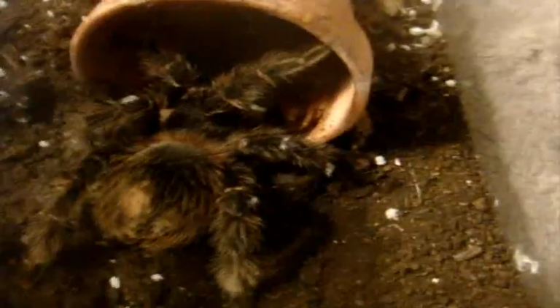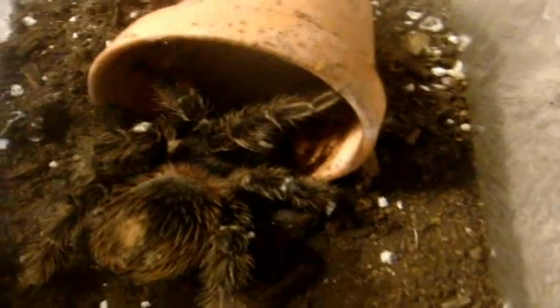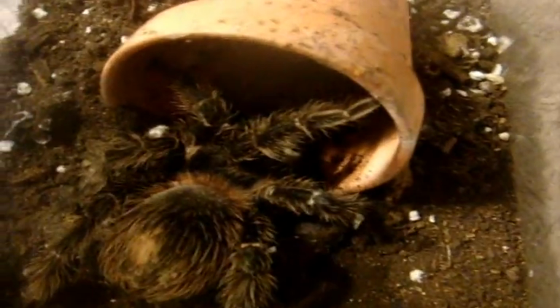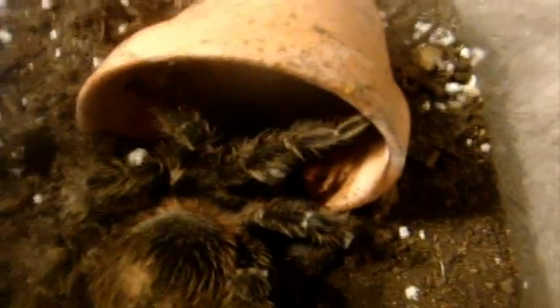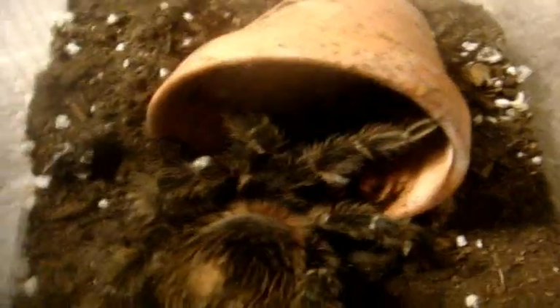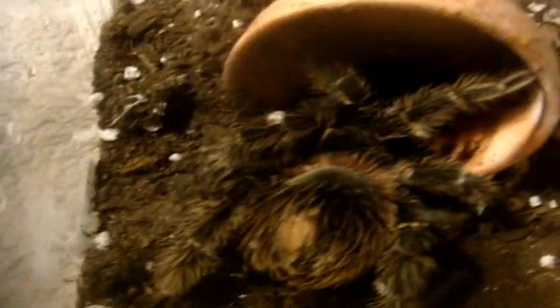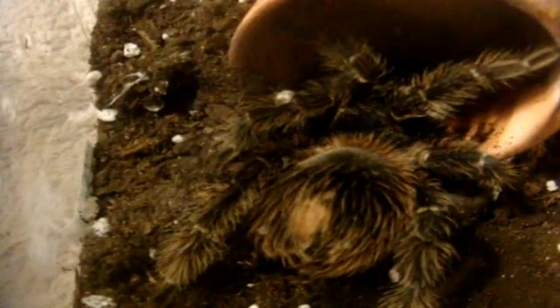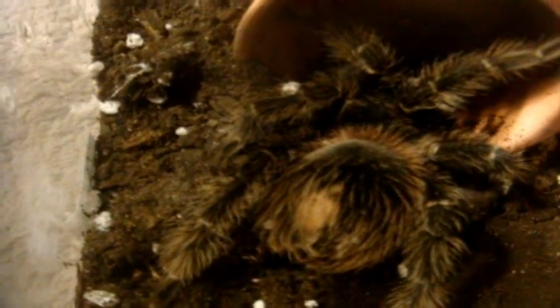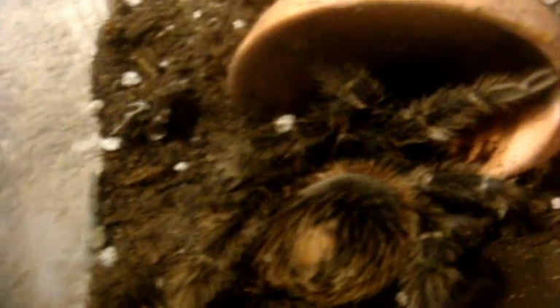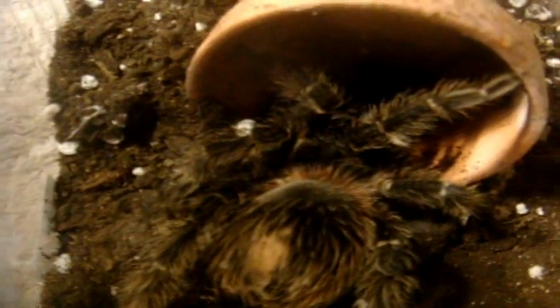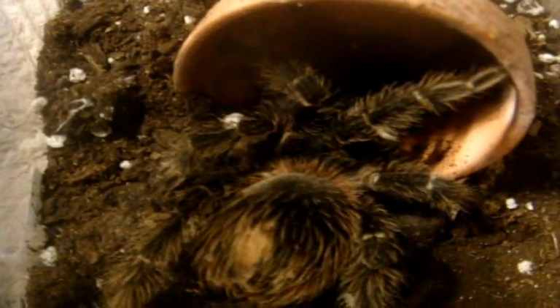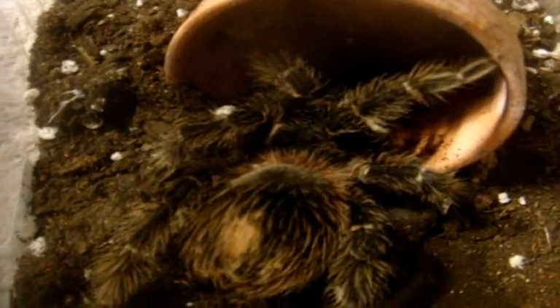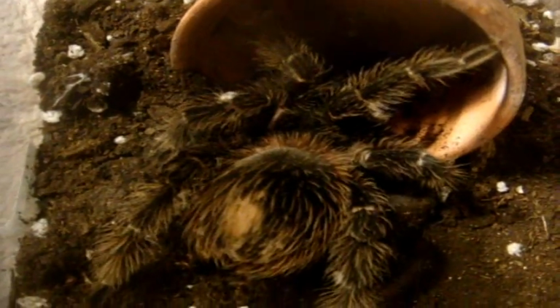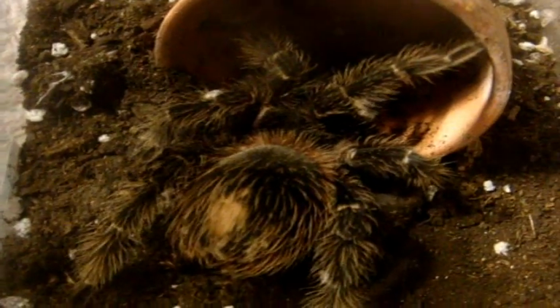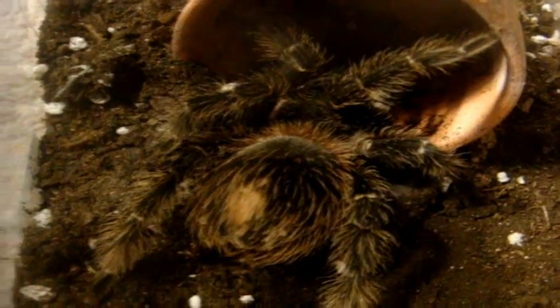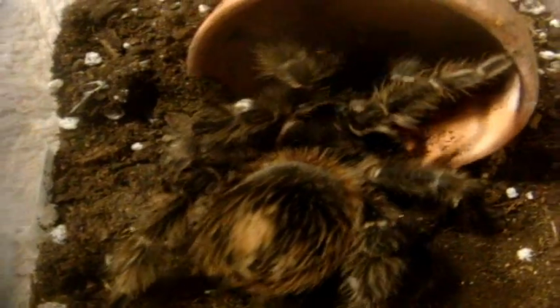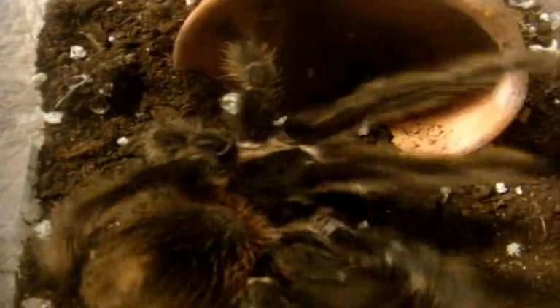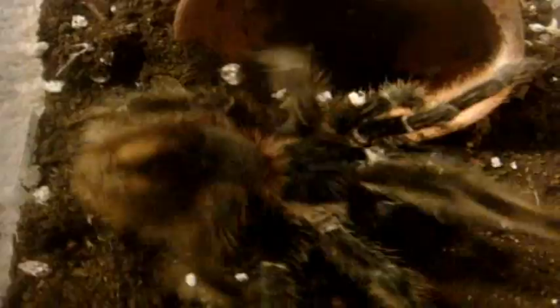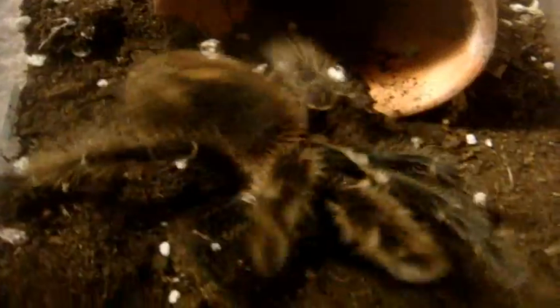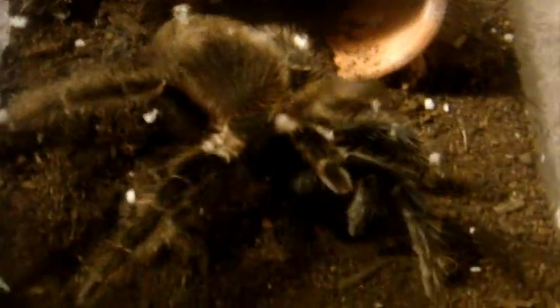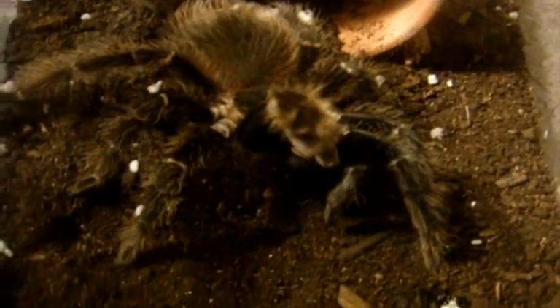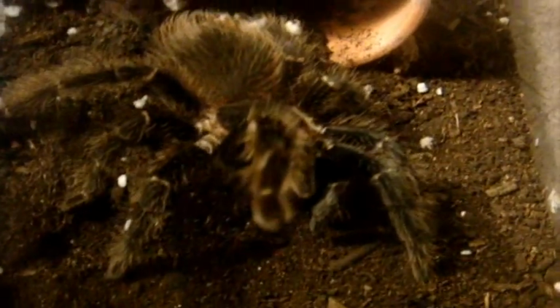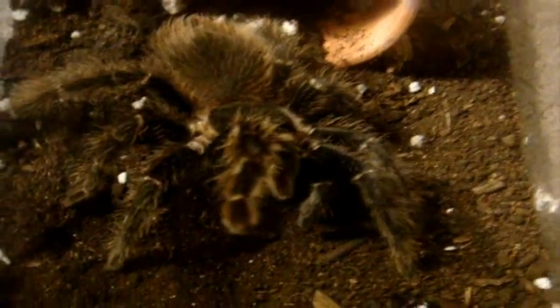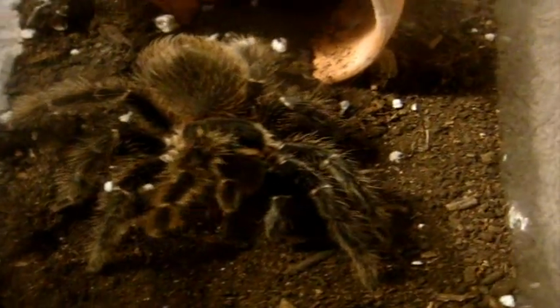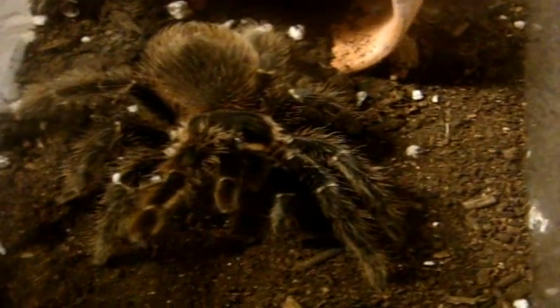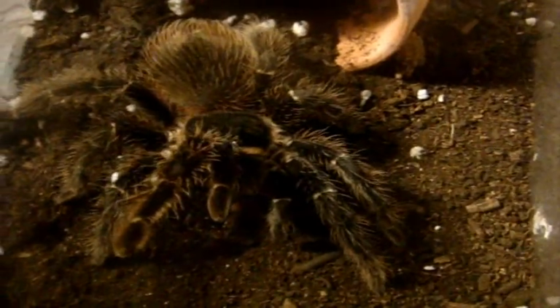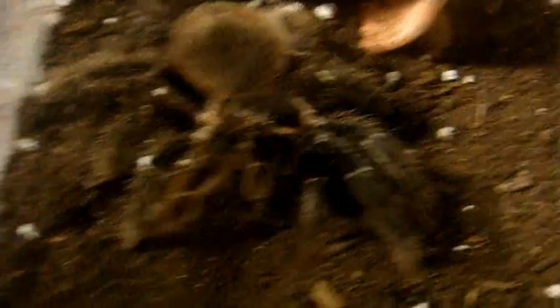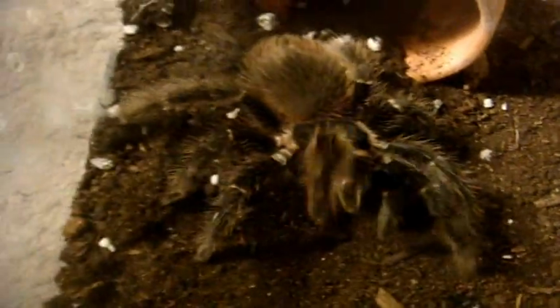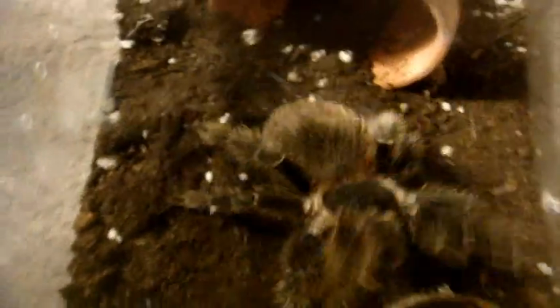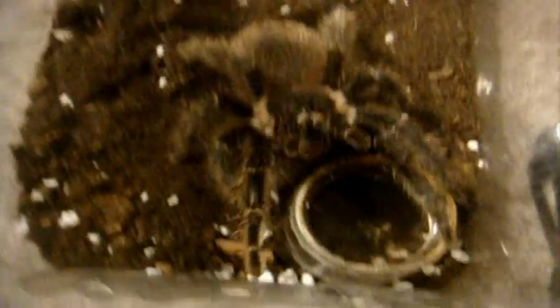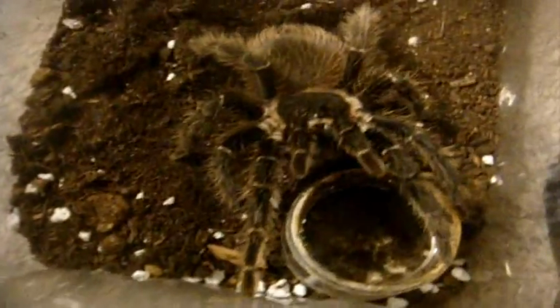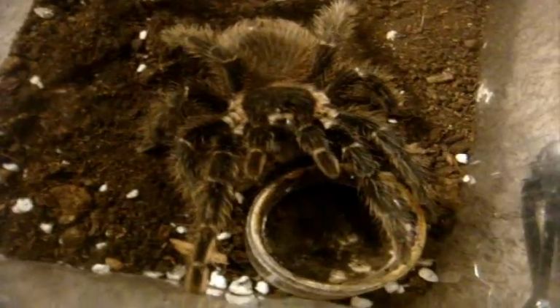All right, so I think now we're at 80. This is my Lasiodora Parahybana, the Salmon Pink Bird Eater — that's Daniella. As you can see, she's not terribly friendly.